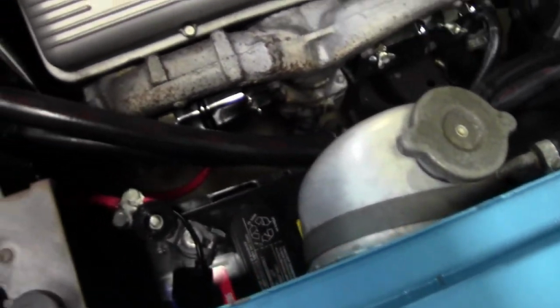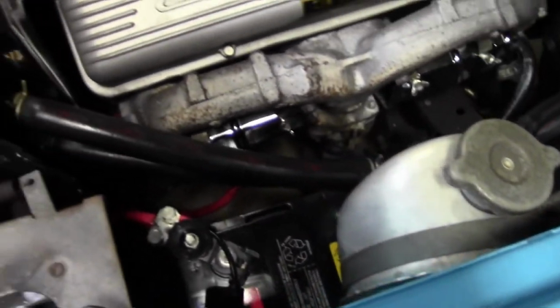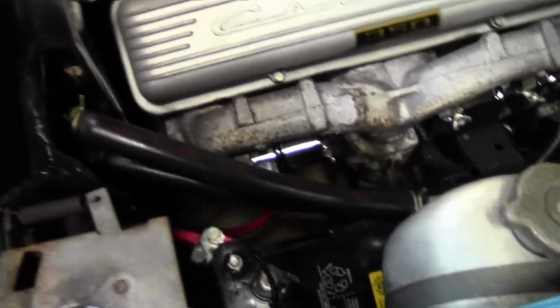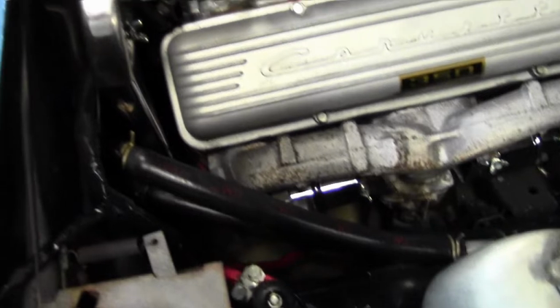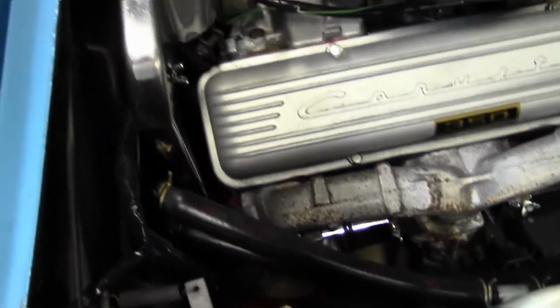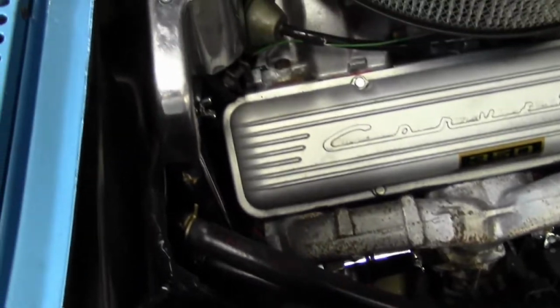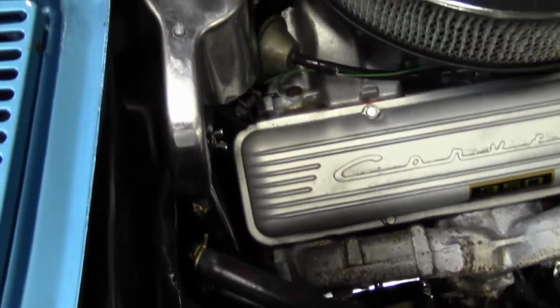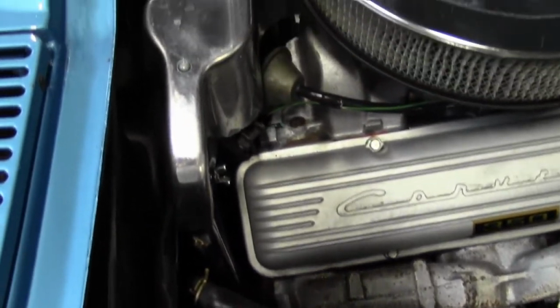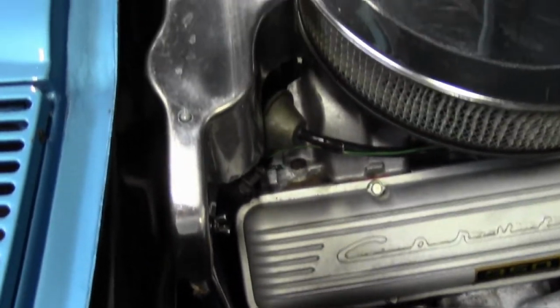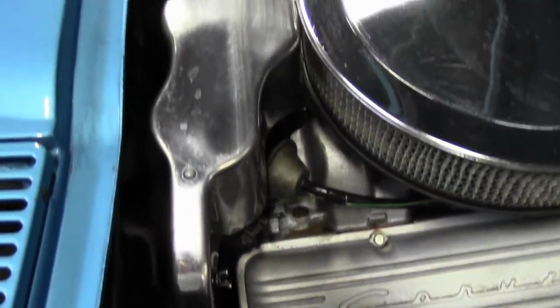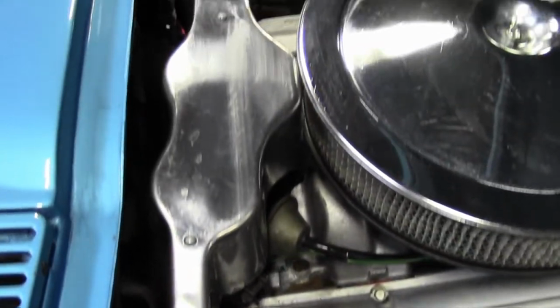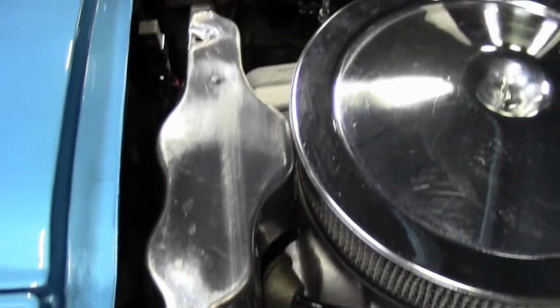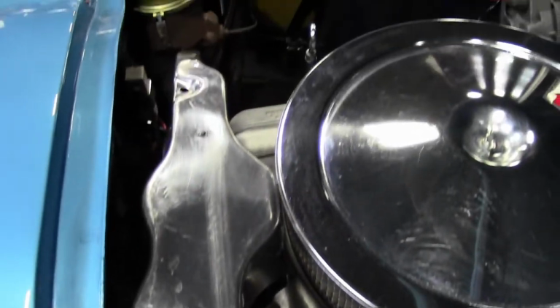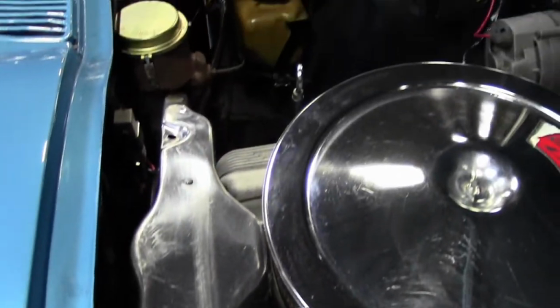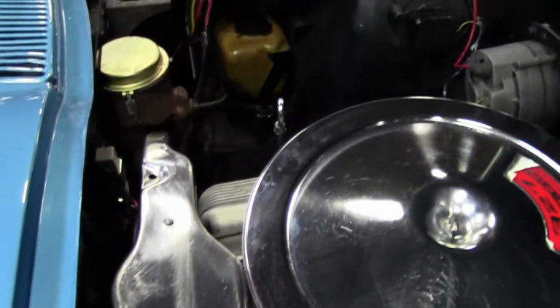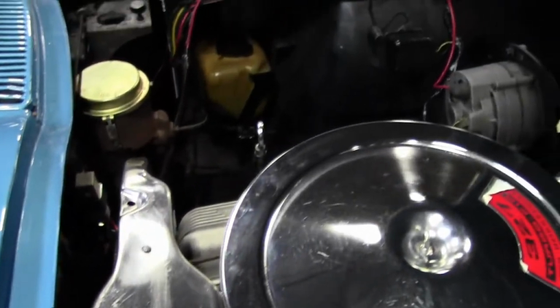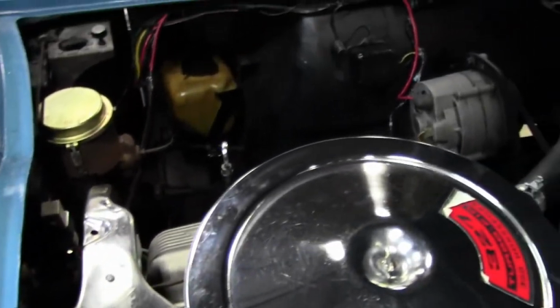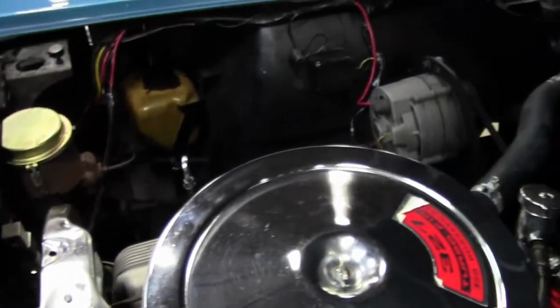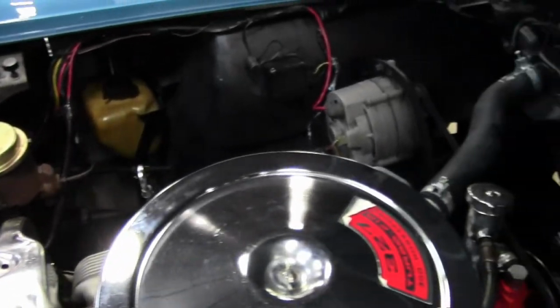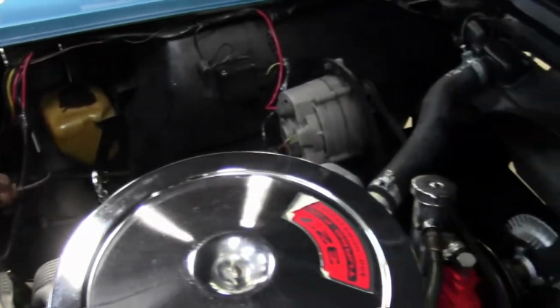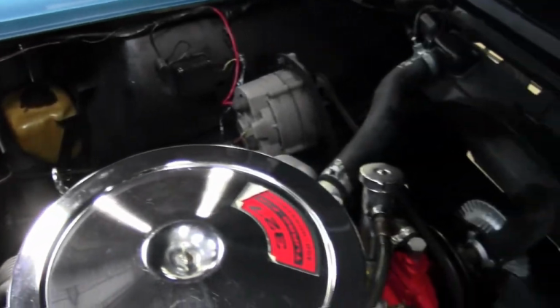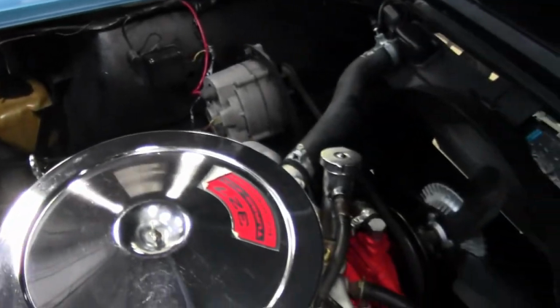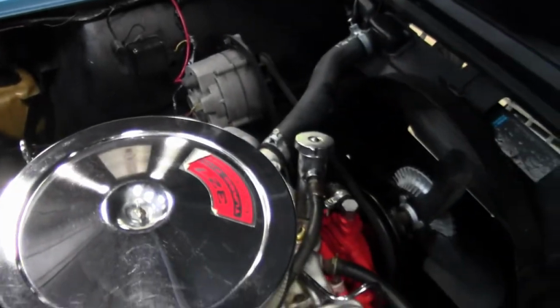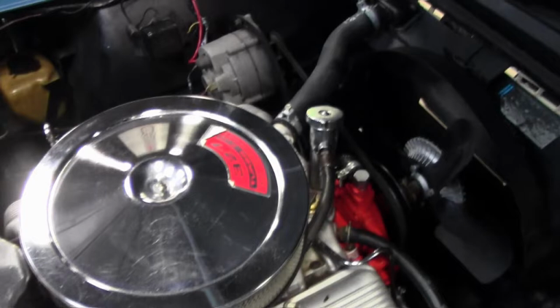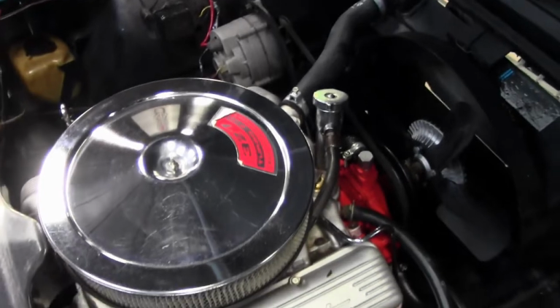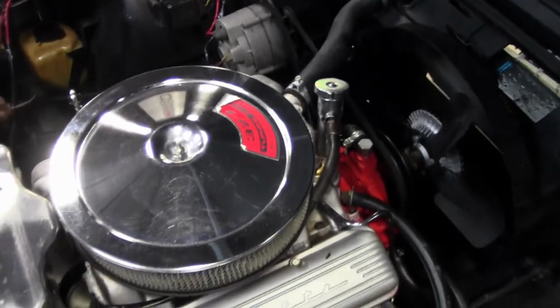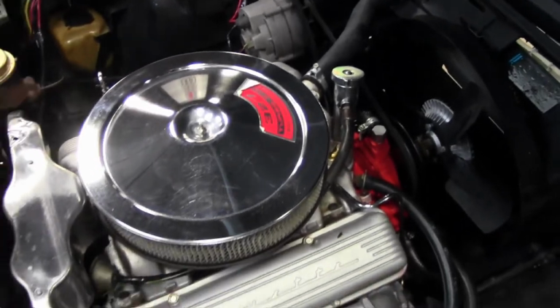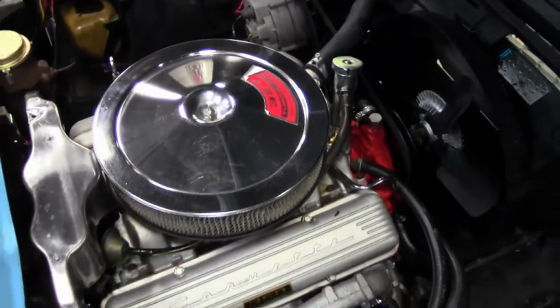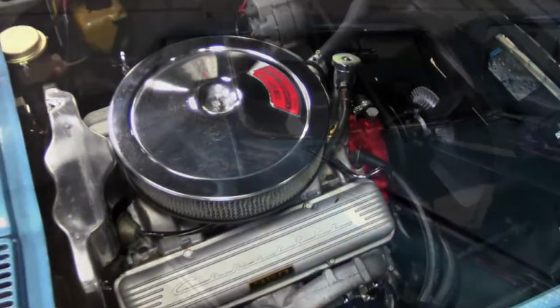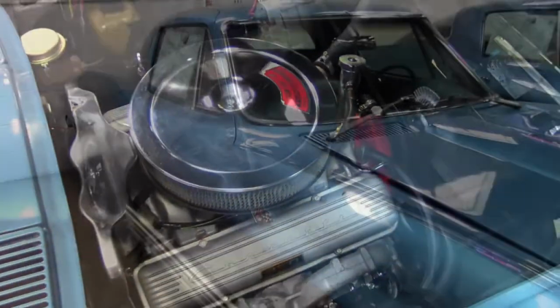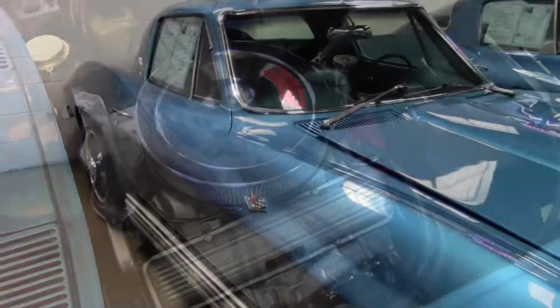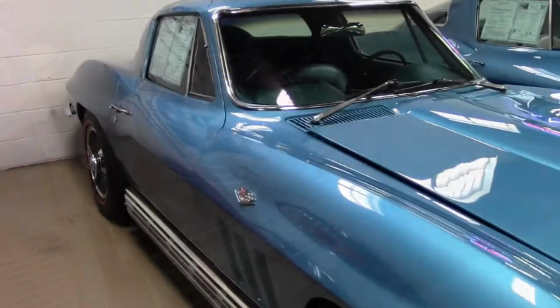You'll find the correct air cleaner, carburetor, intake manifold, valve covers, ignition shielding, and exhaust manifolds — all original.